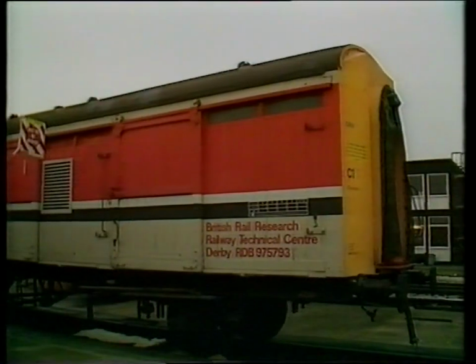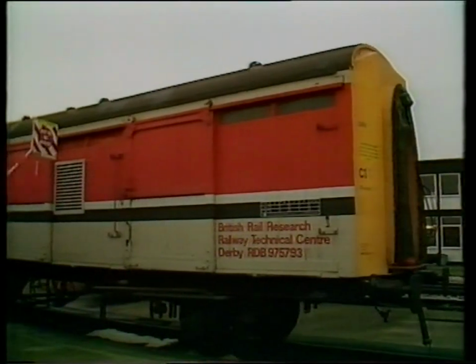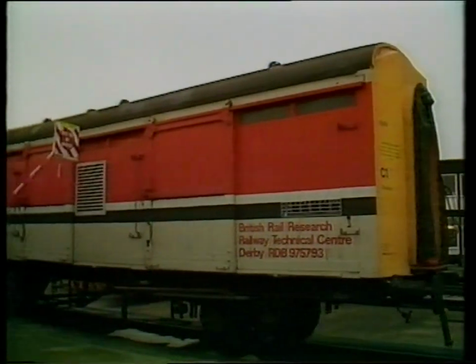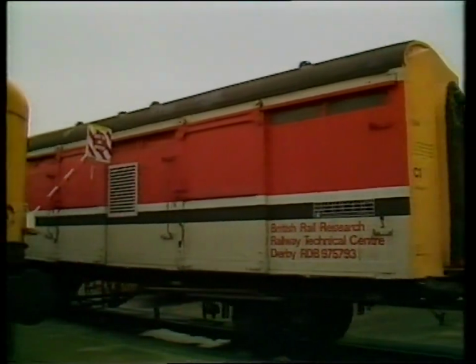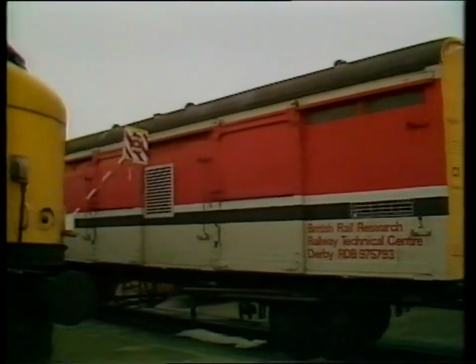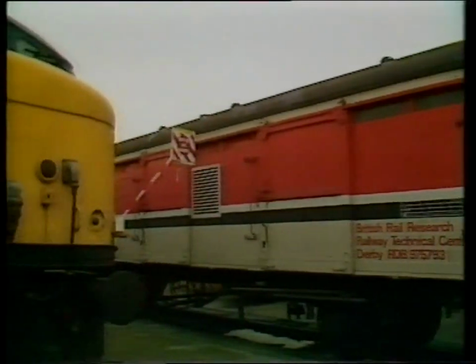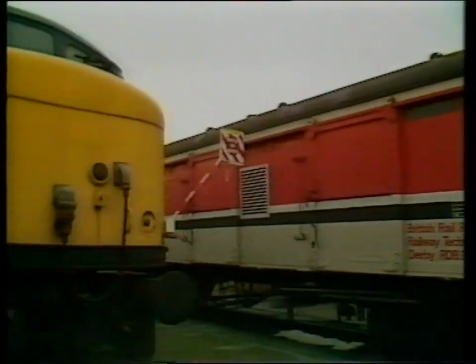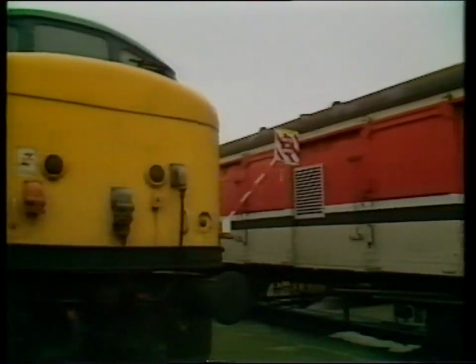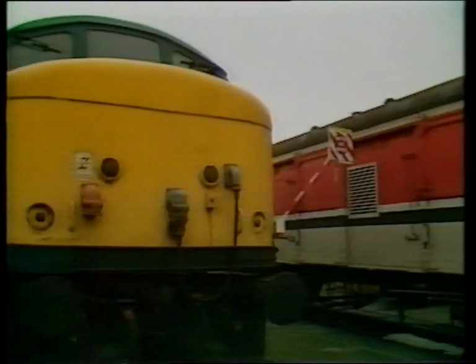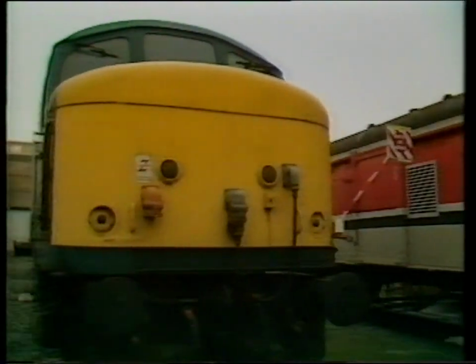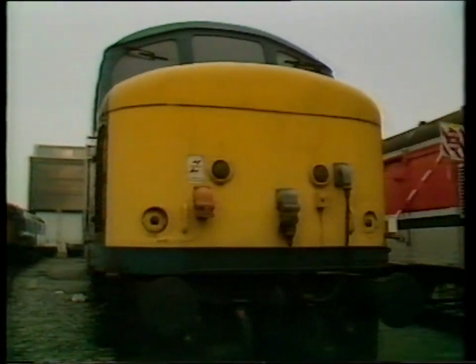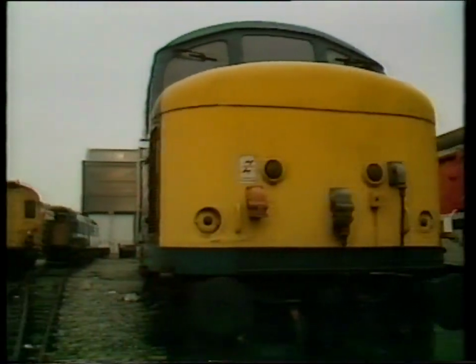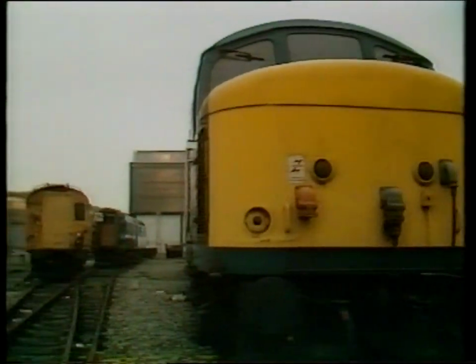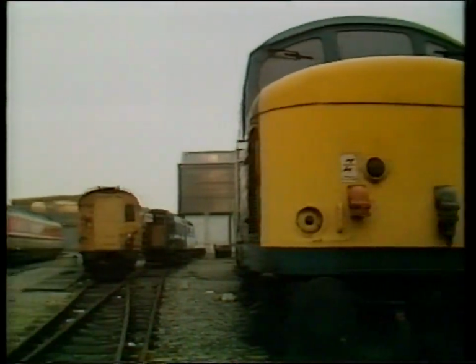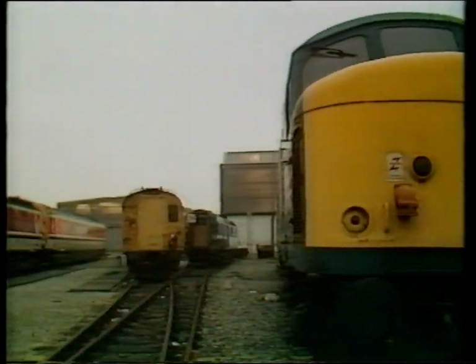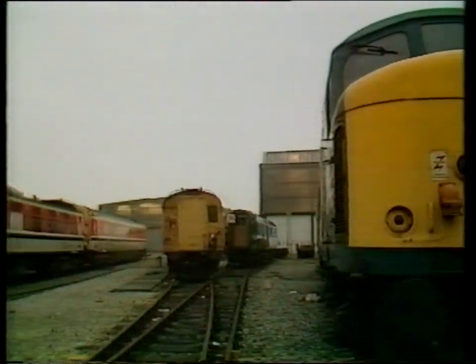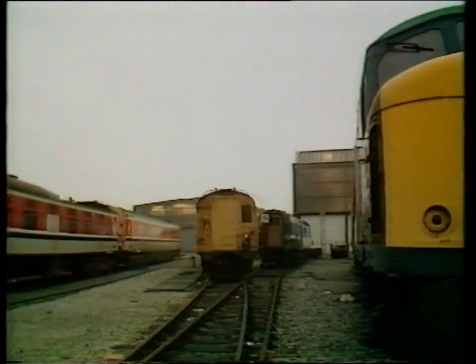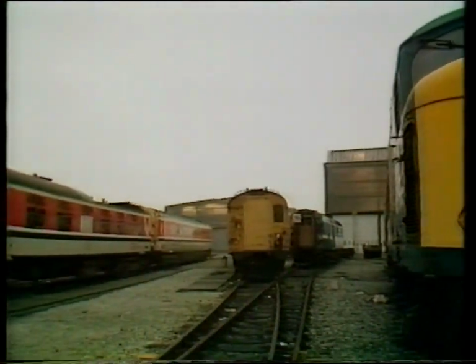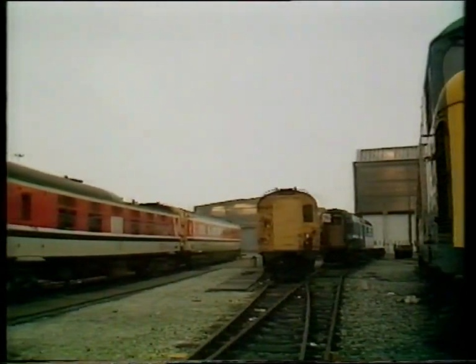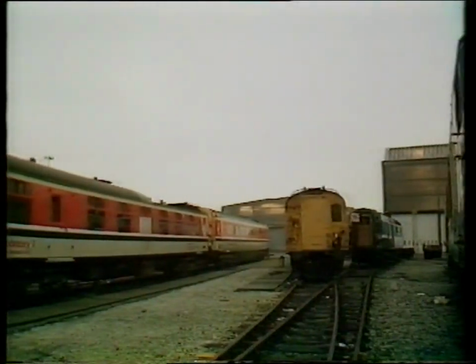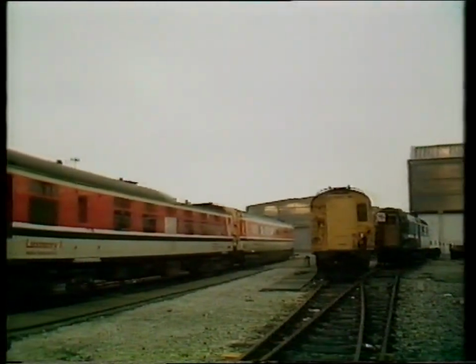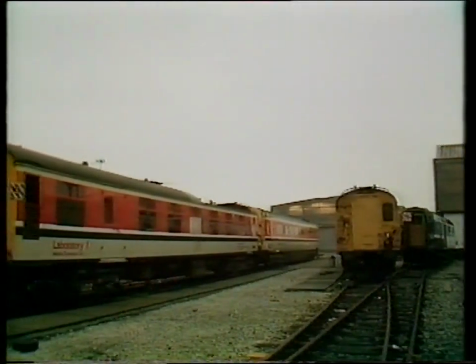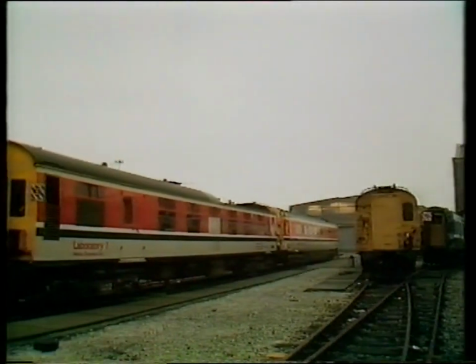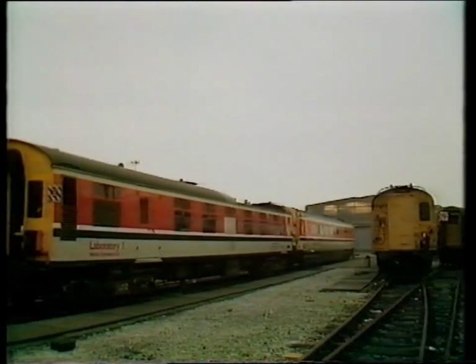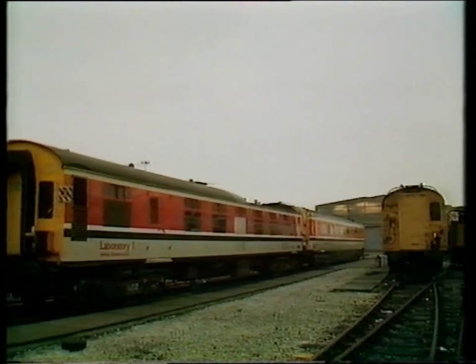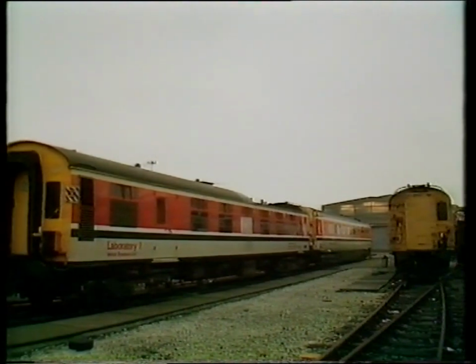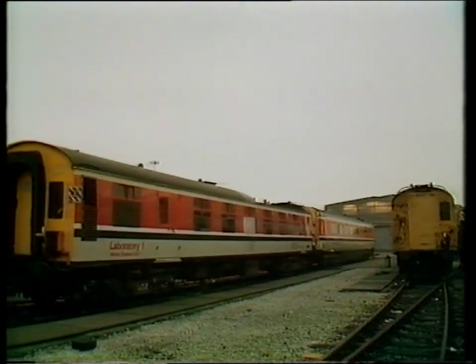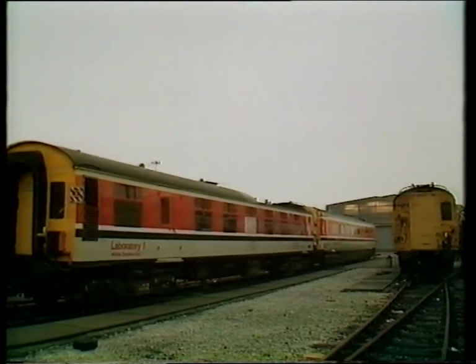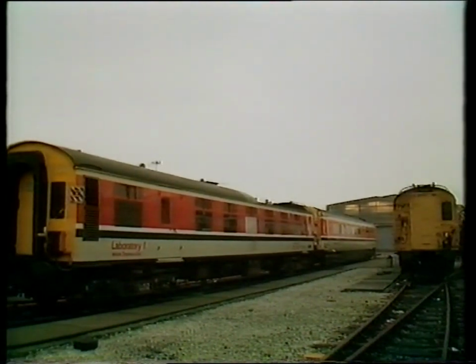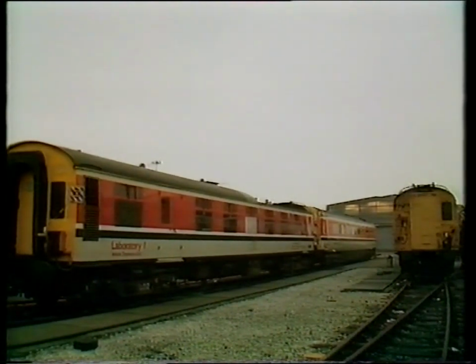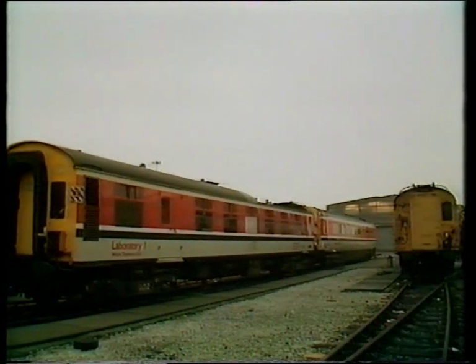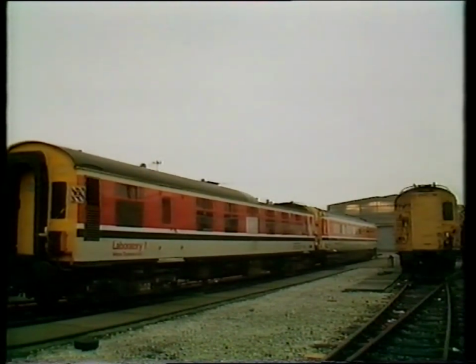So as the new technologies of the 21st century merge with the best of the existing ones, the railways will continue to evolve to meet the changing demands of the future.